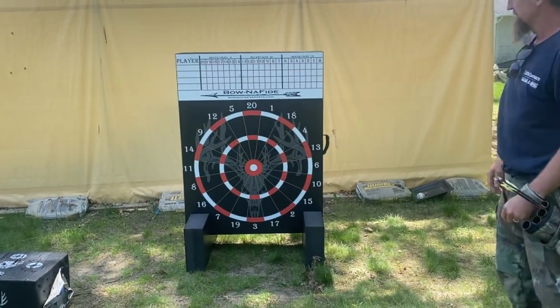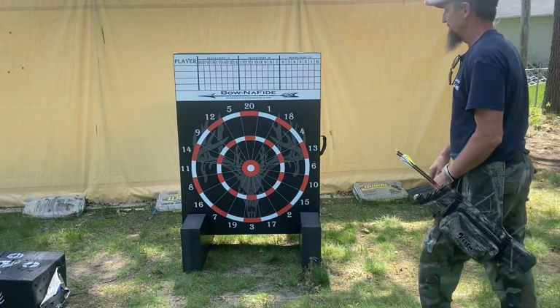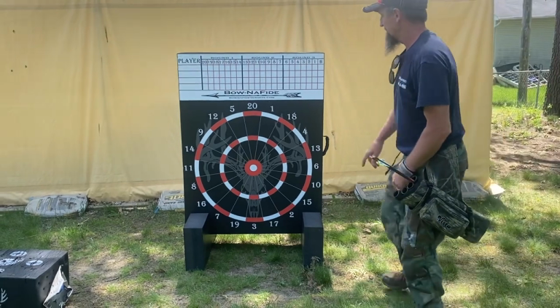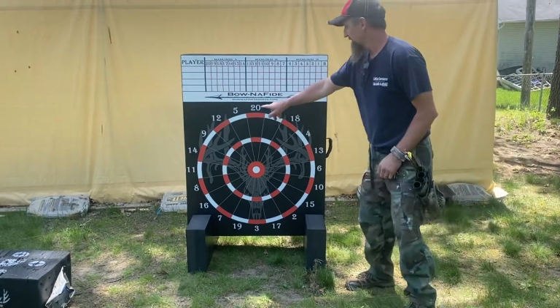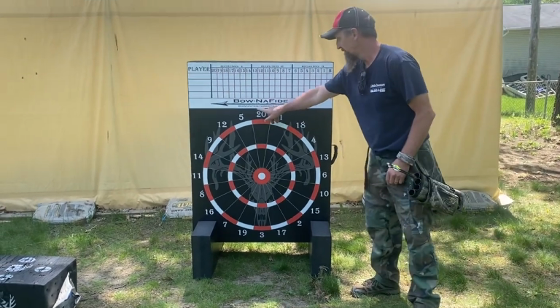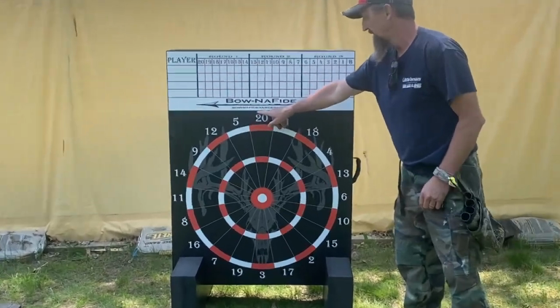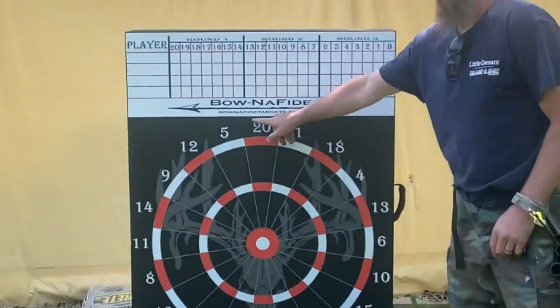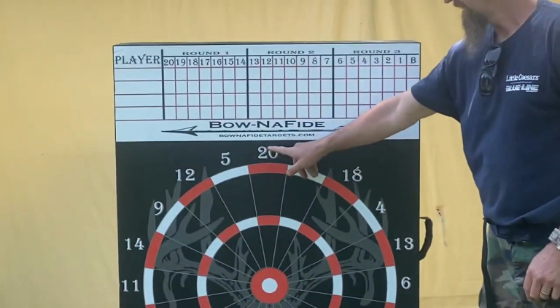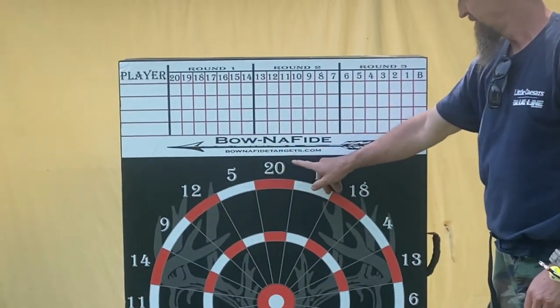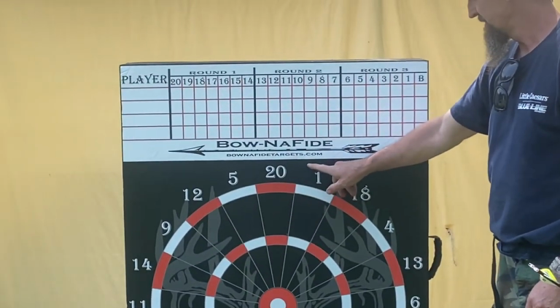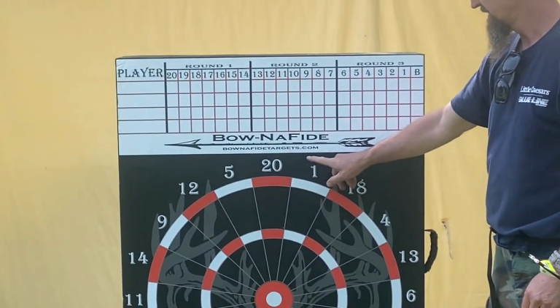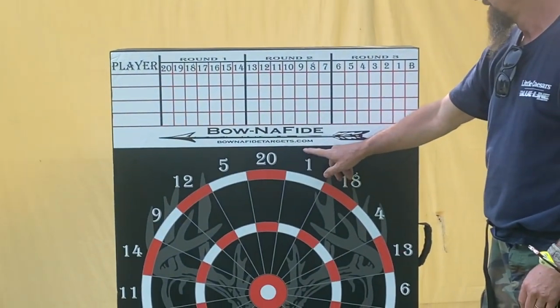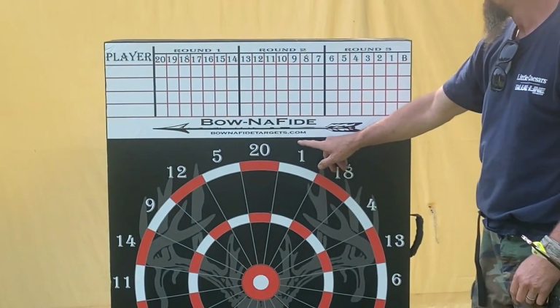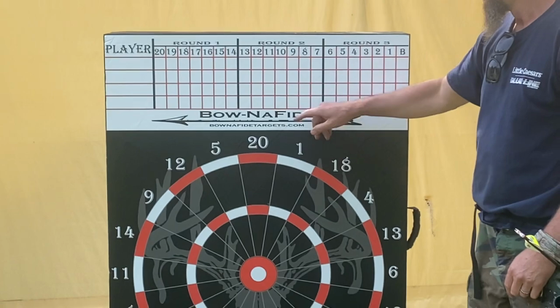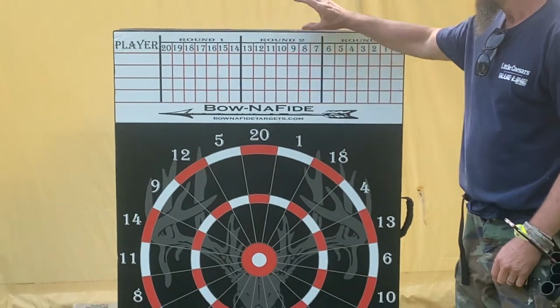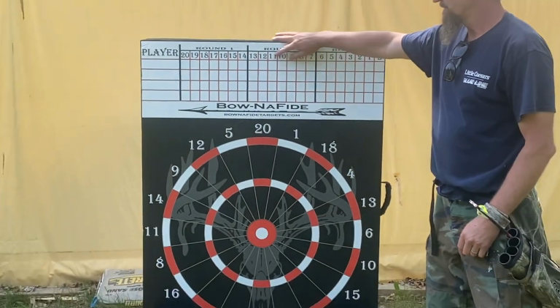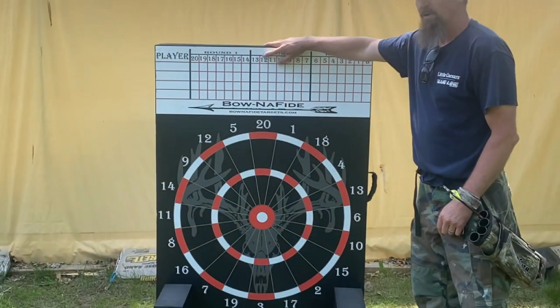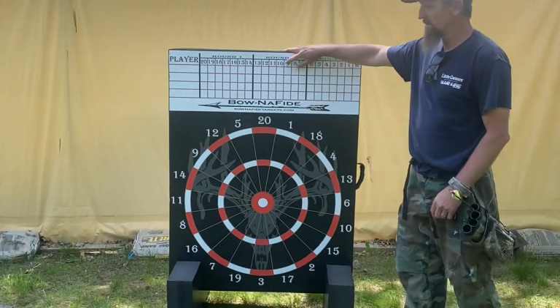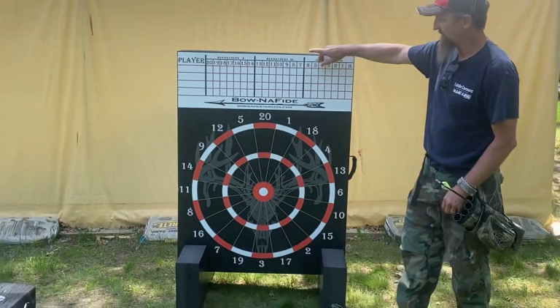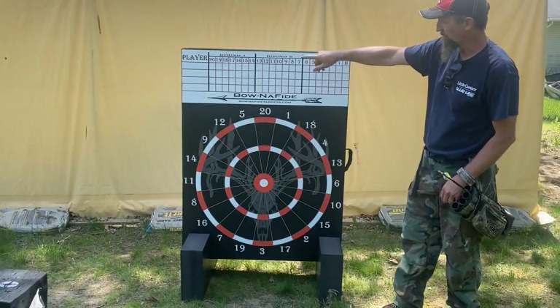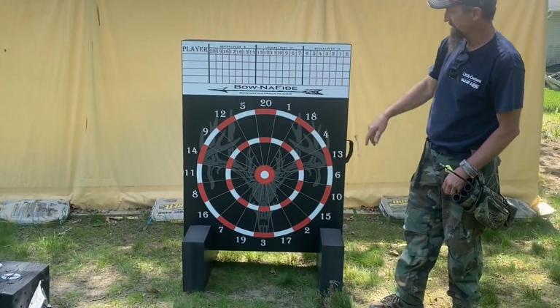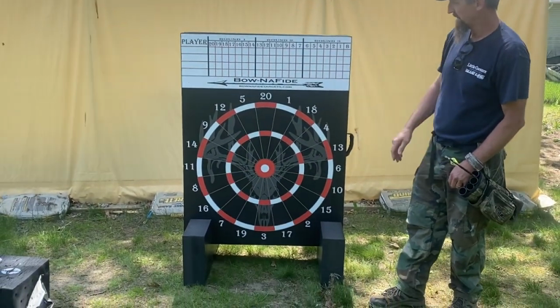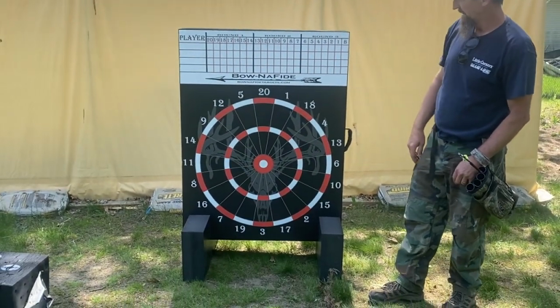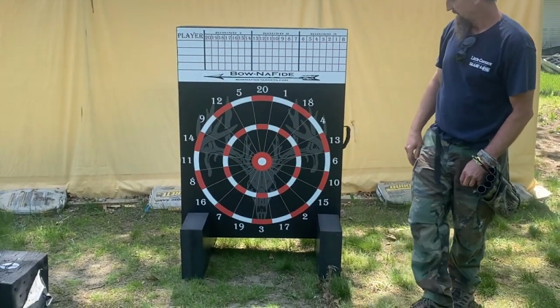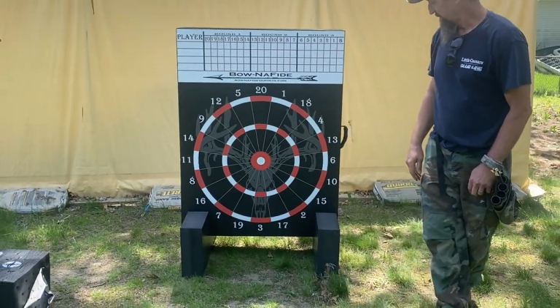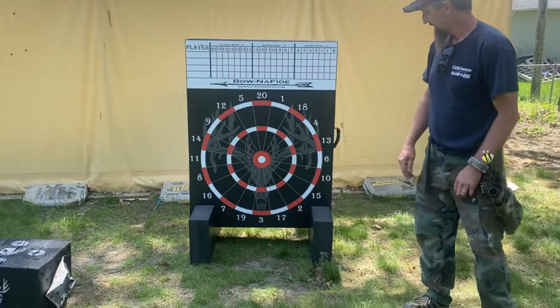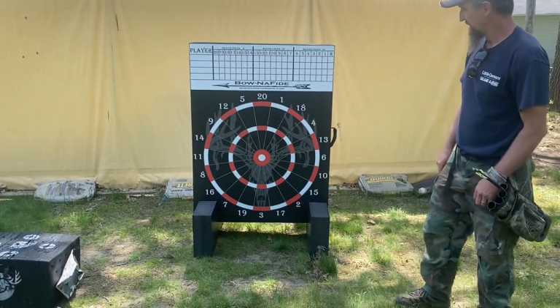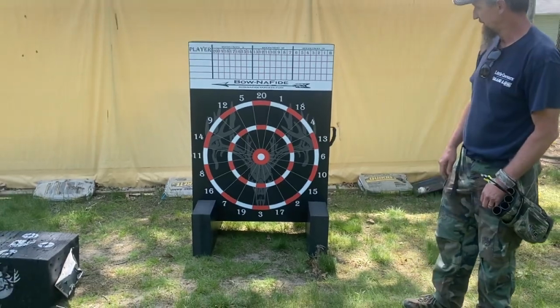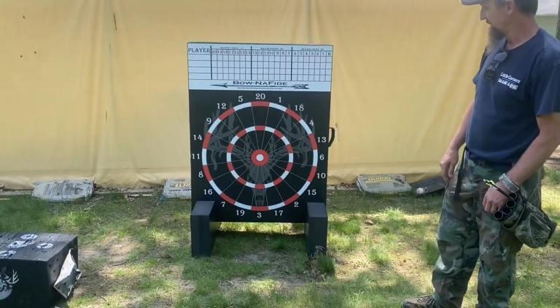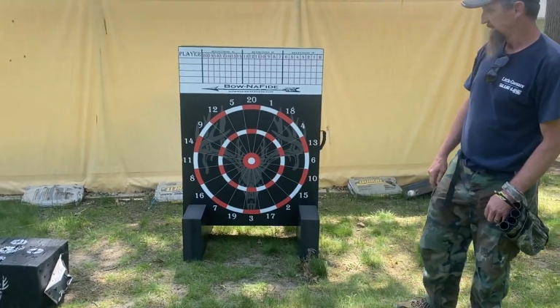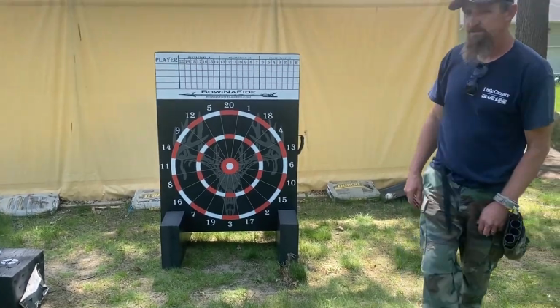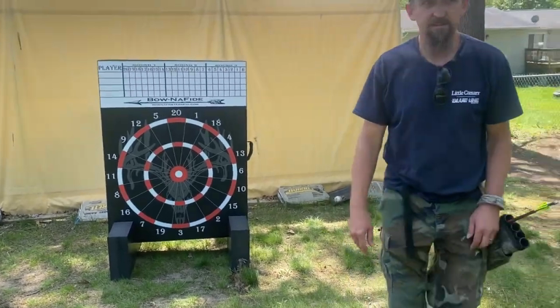Here's their website: bonafidetargets.com. This comes with a scorer, so you can have up to four players playing on it. Let's shoot it a couple times.